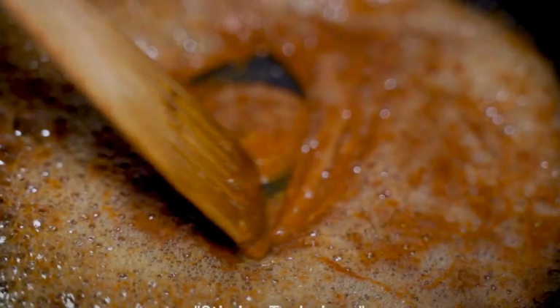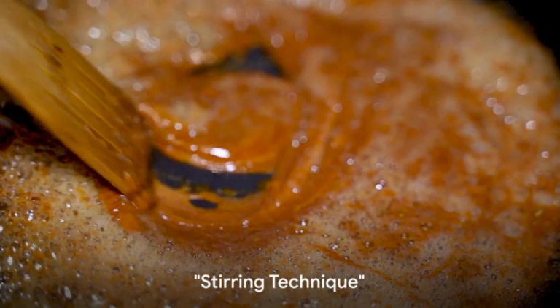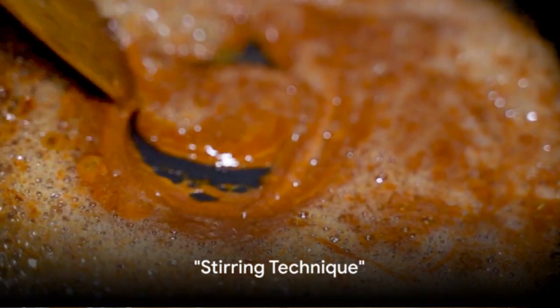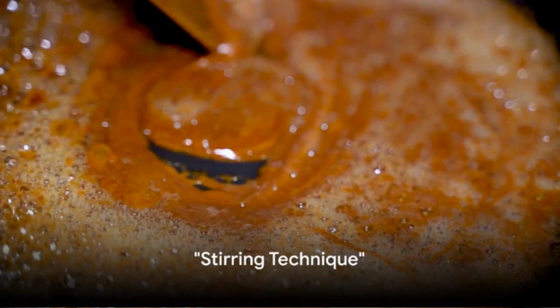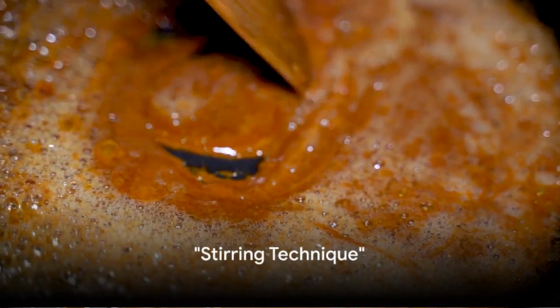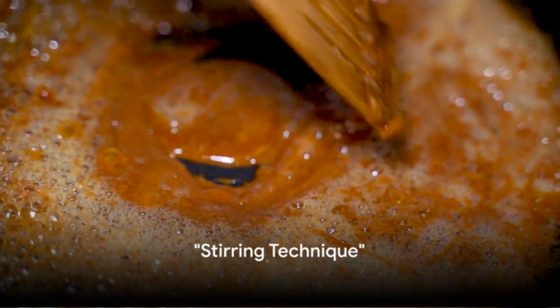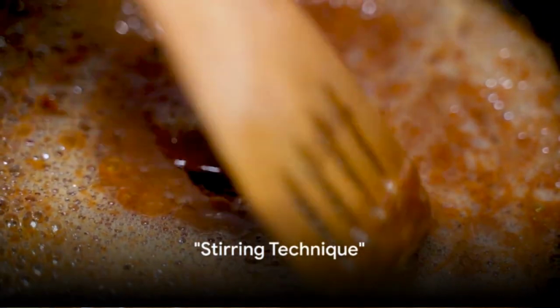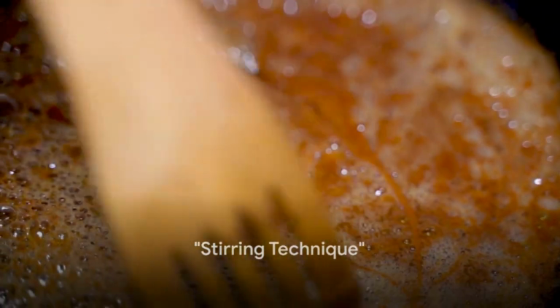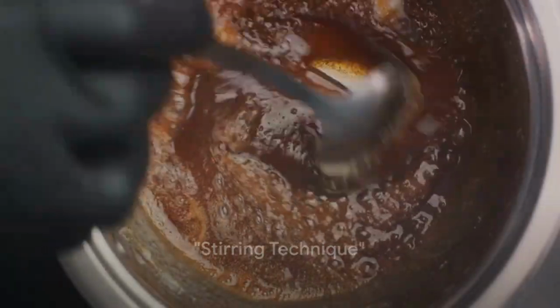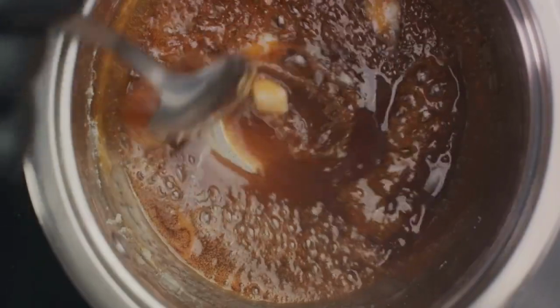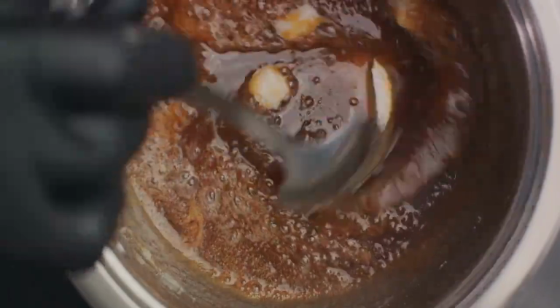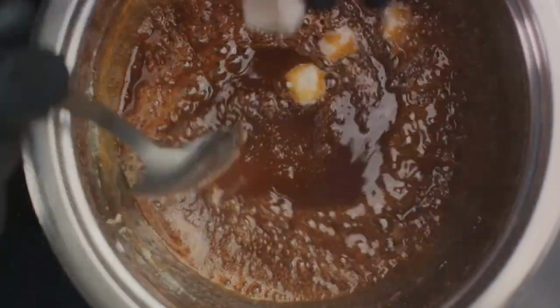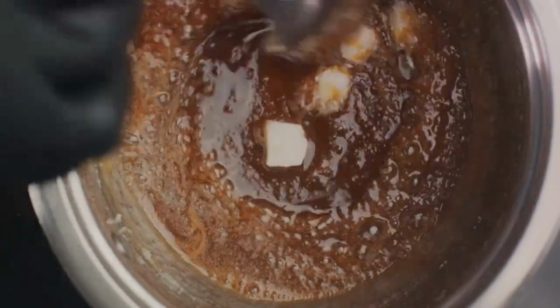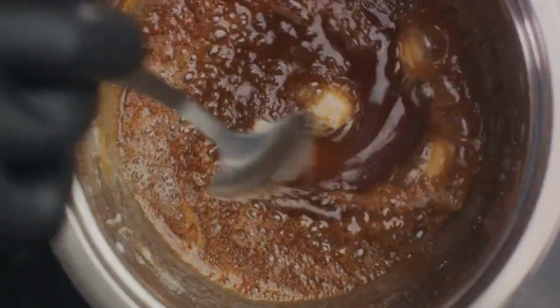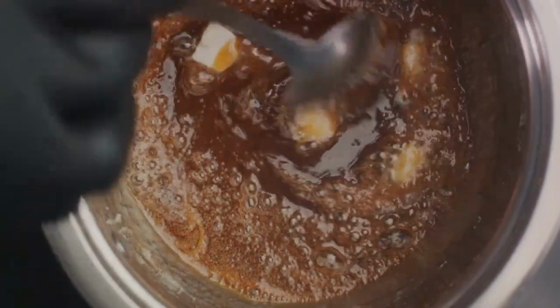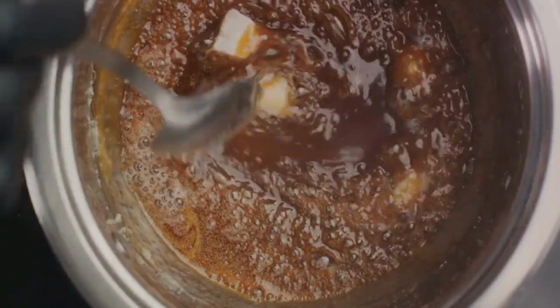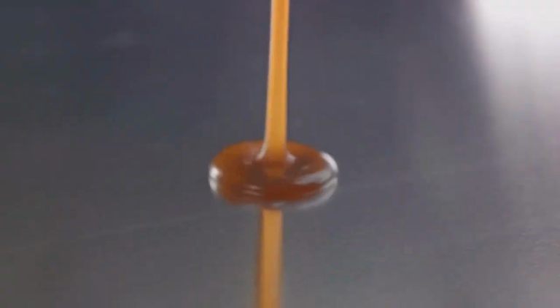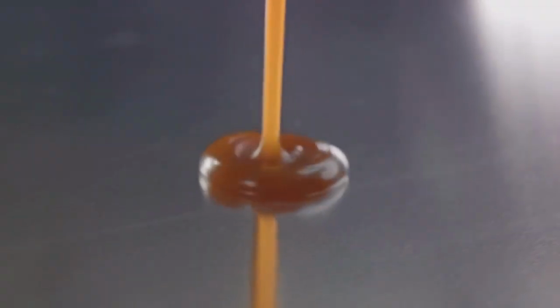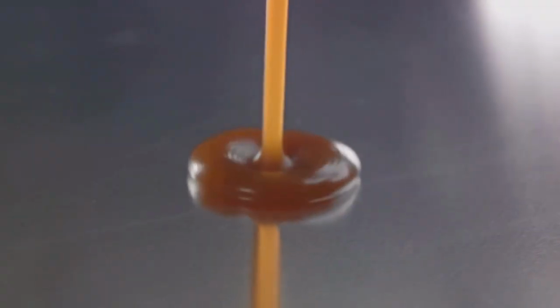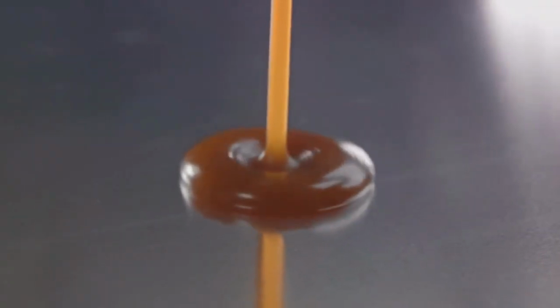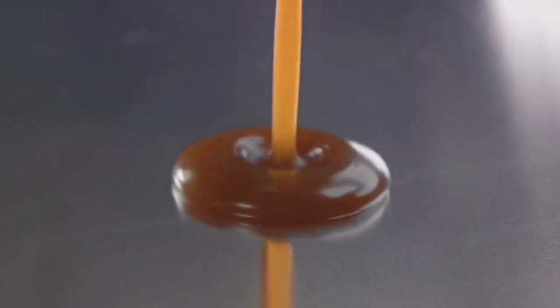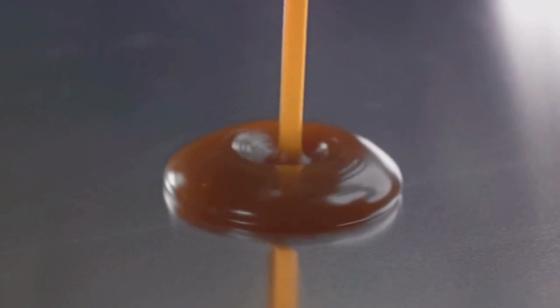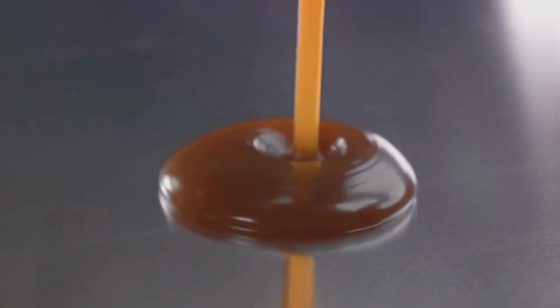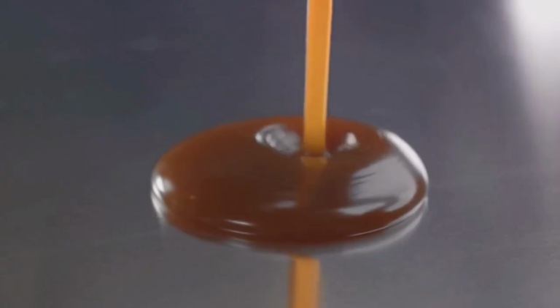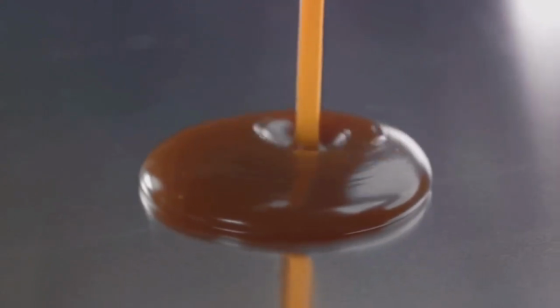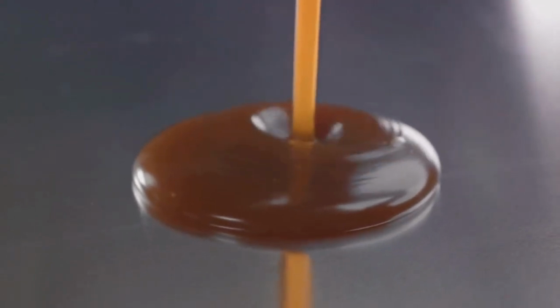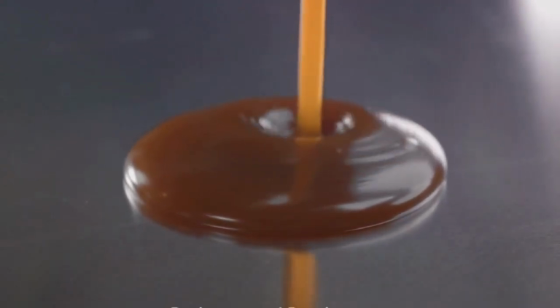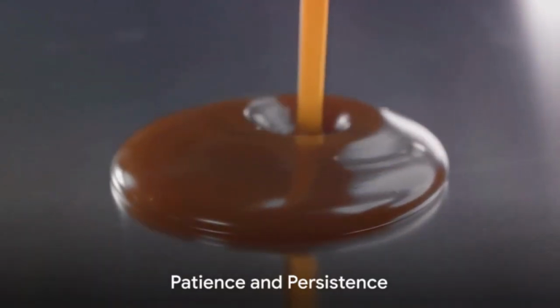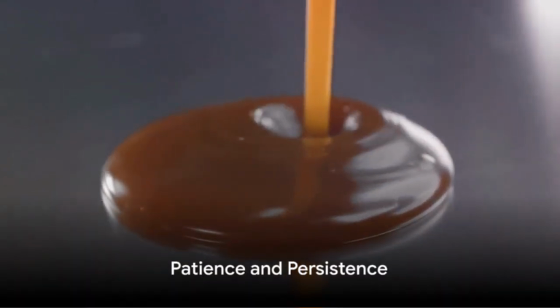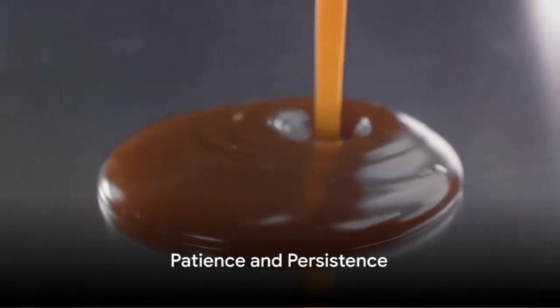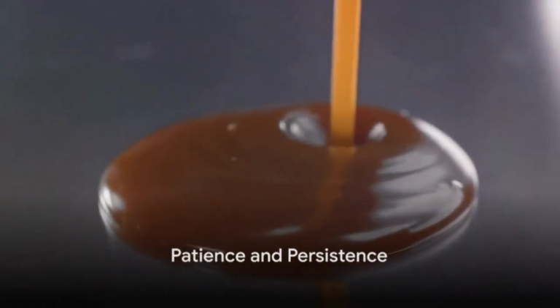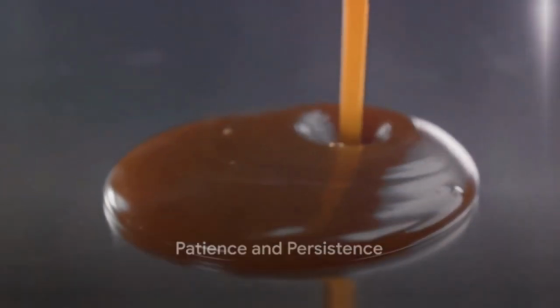Moving on to the third secret: the stirring technique. The perfect caramel requires gentle and continuous stirring. This prevents the mixture from burning and ensures a smooth consistency. Remember, patience and persistence are key here.